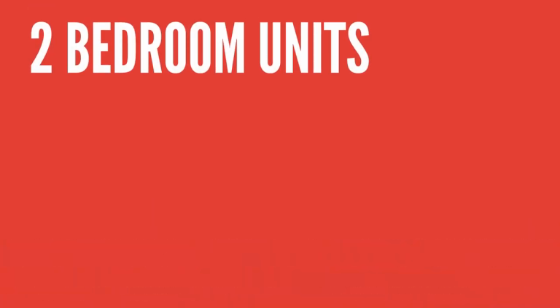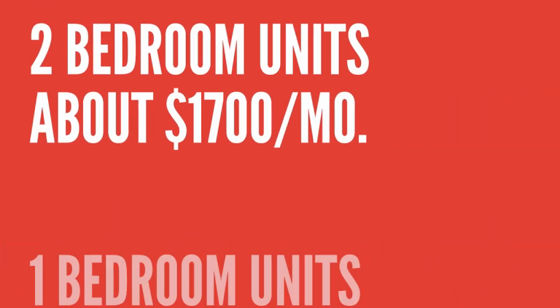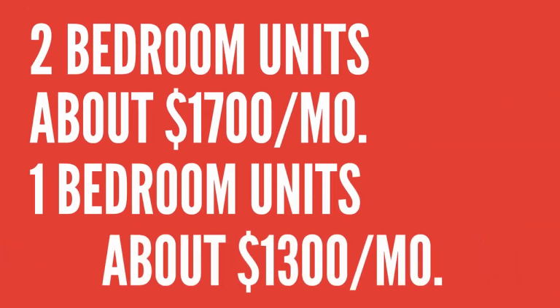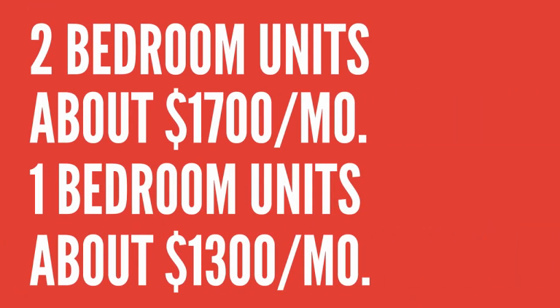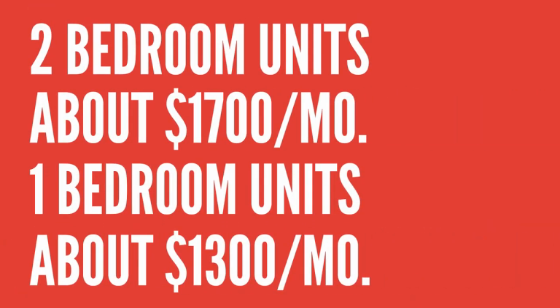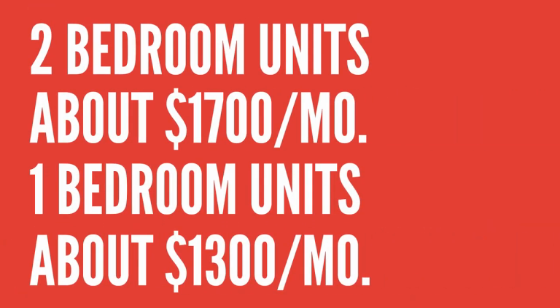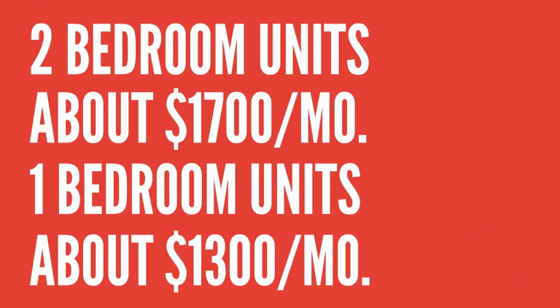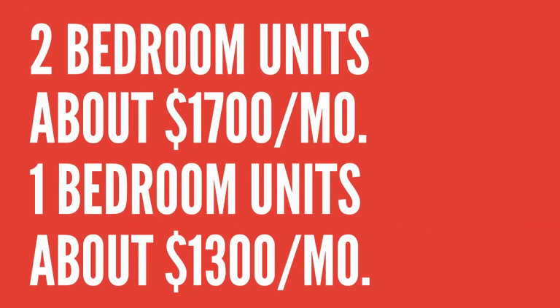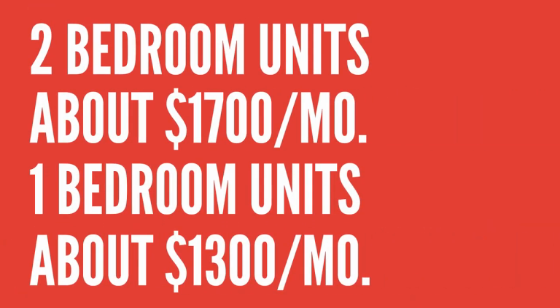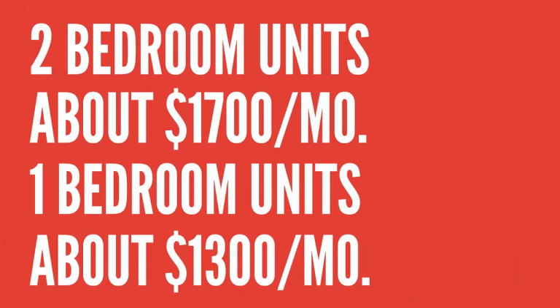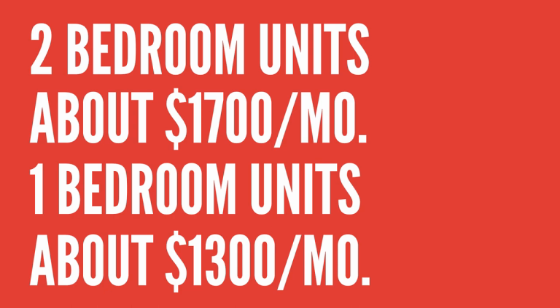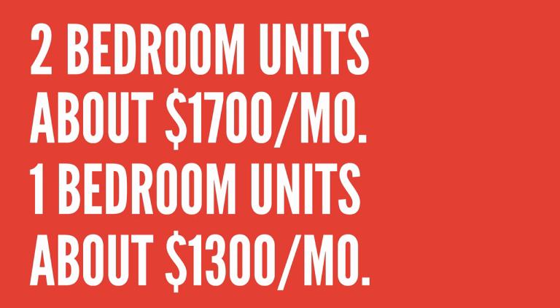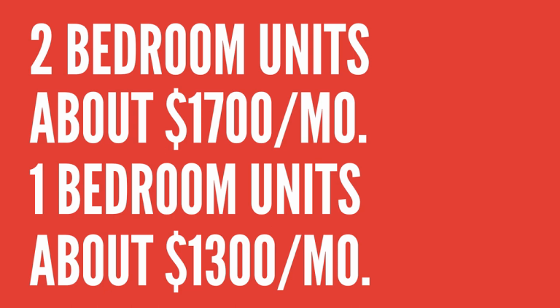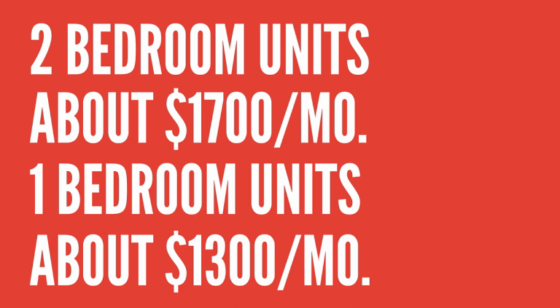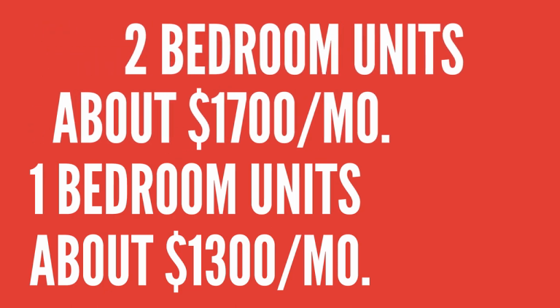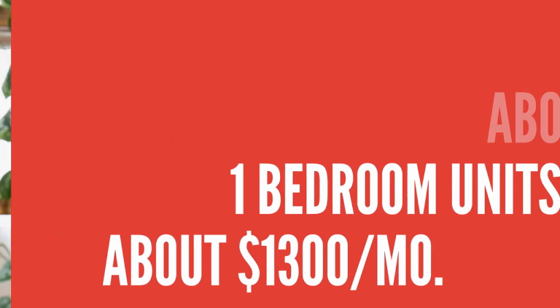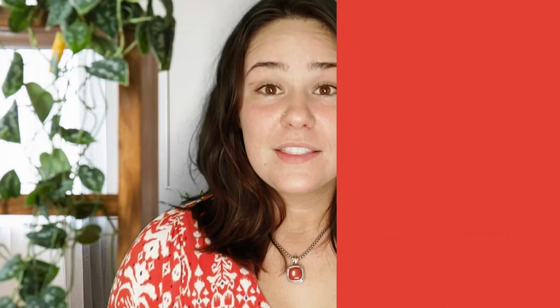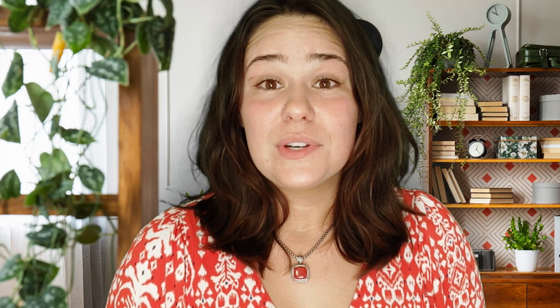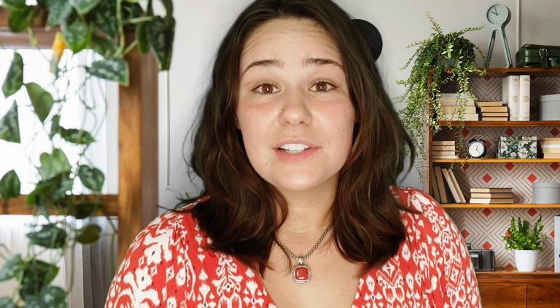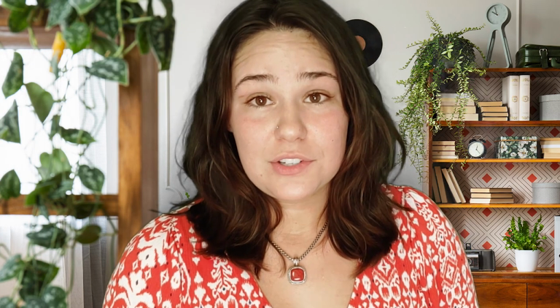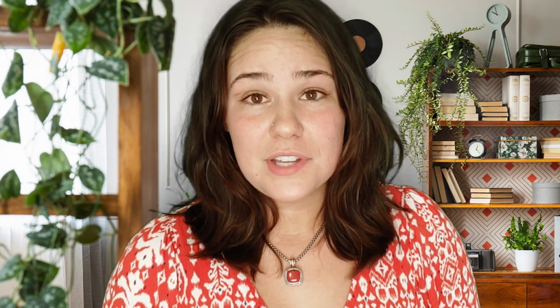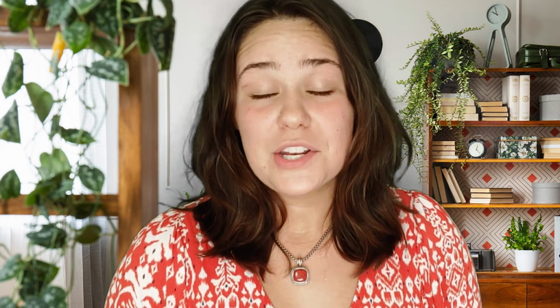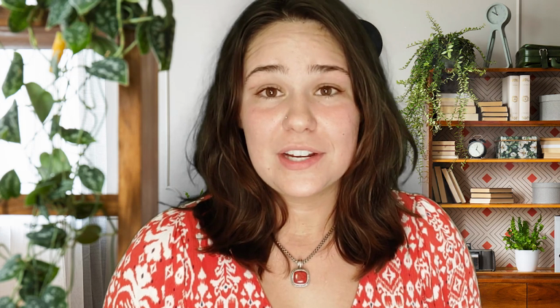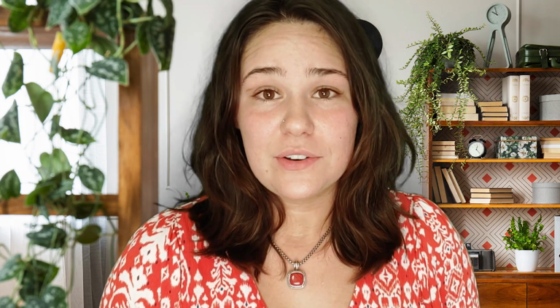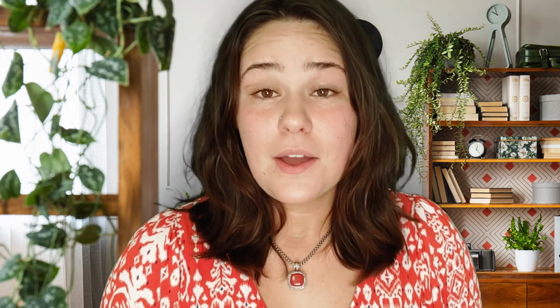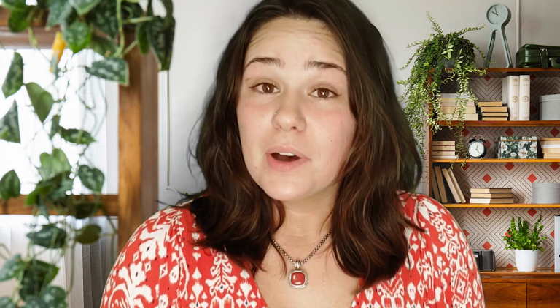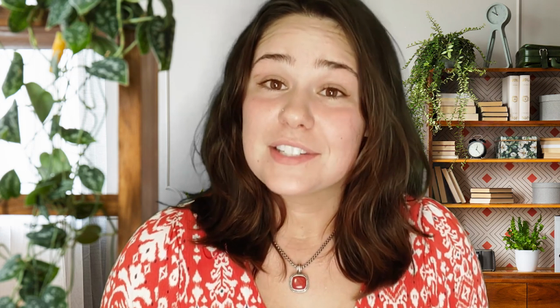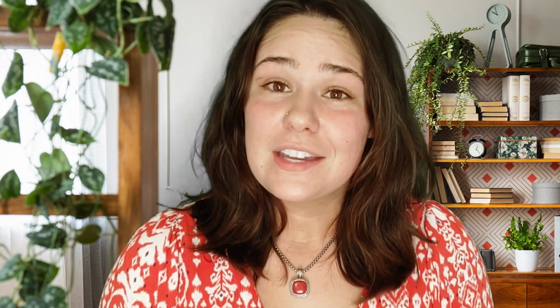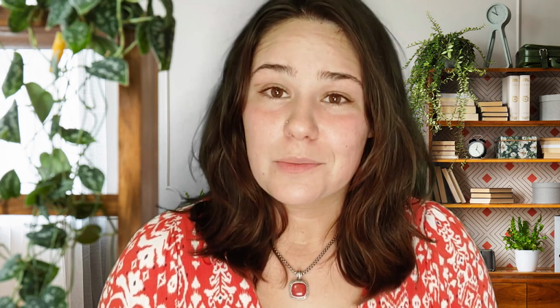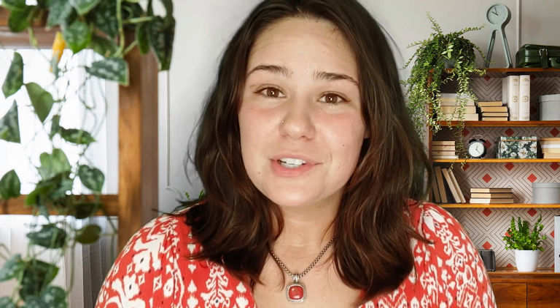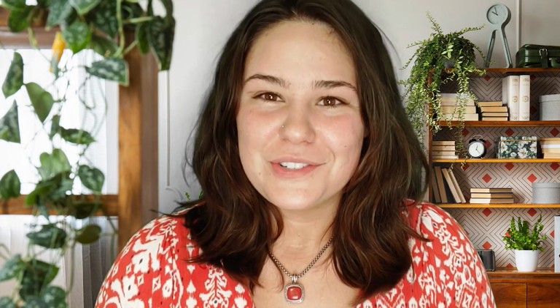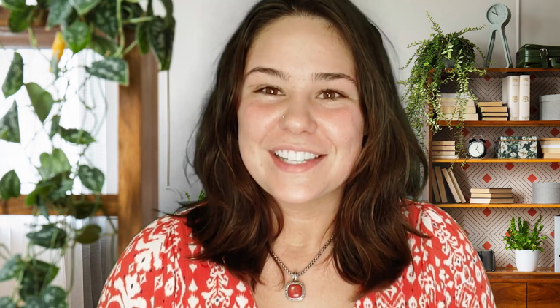The two bedroom units rent for about $1,700 a month and the one bedroom units rent out for about $1,300 a month. These units have electric stoves and window air conditioning units, but they're definitely an affordable option for New Jersey living.